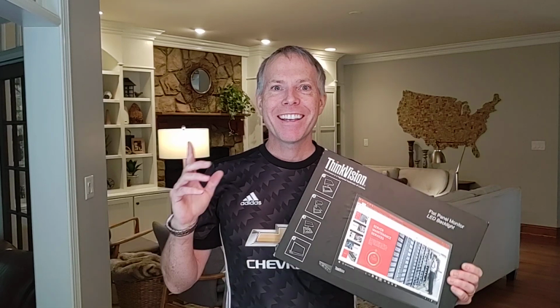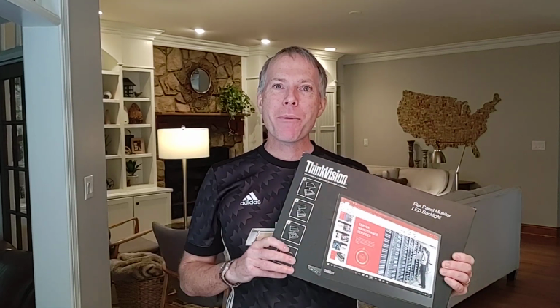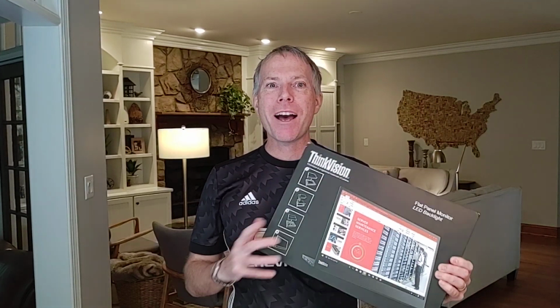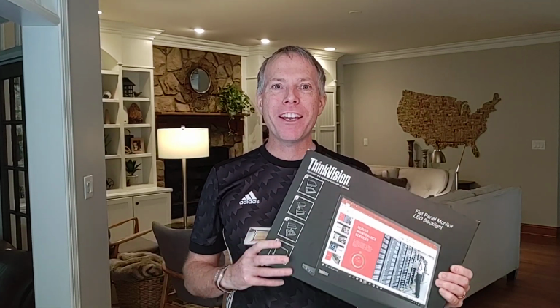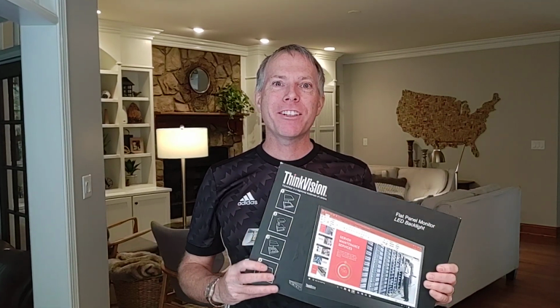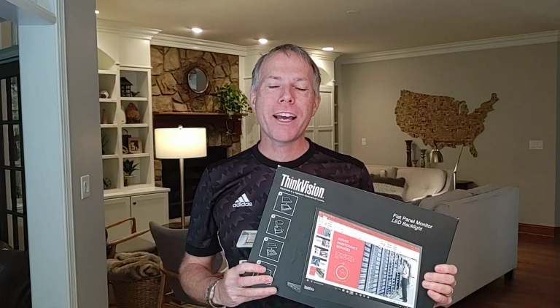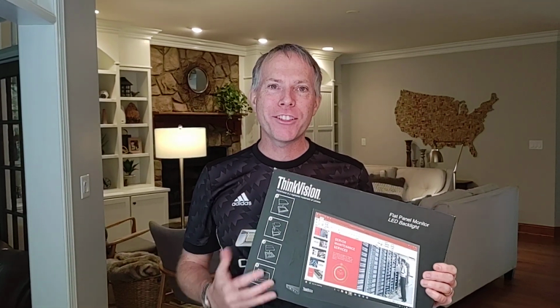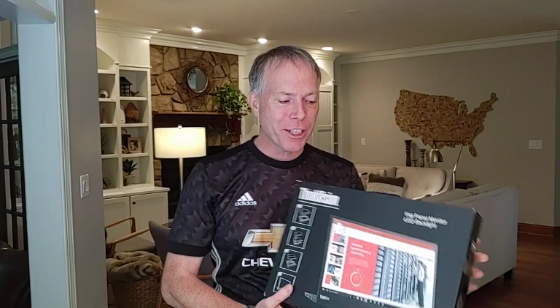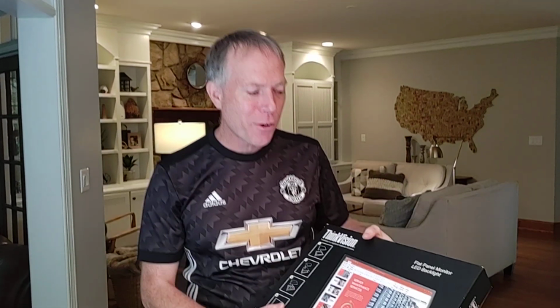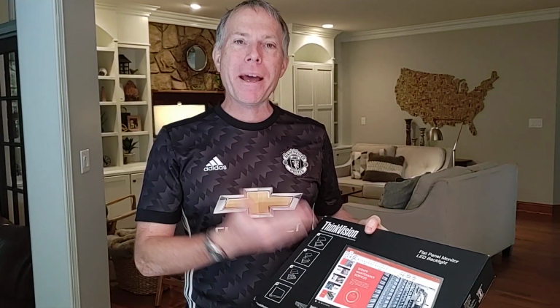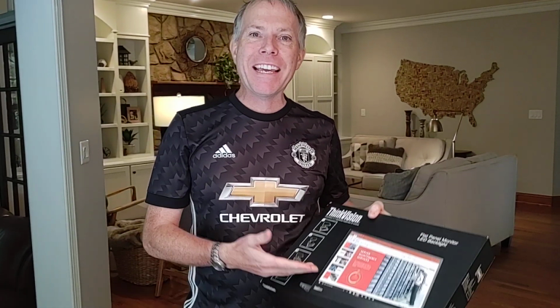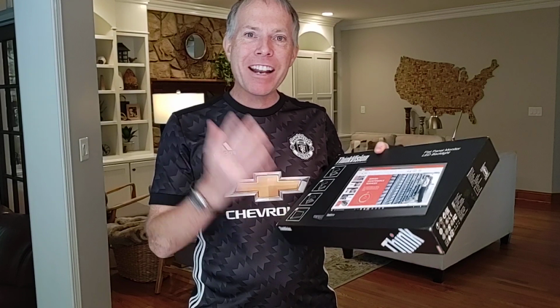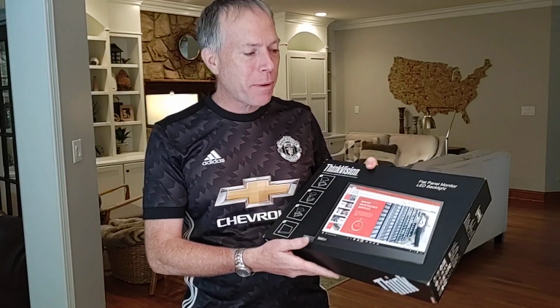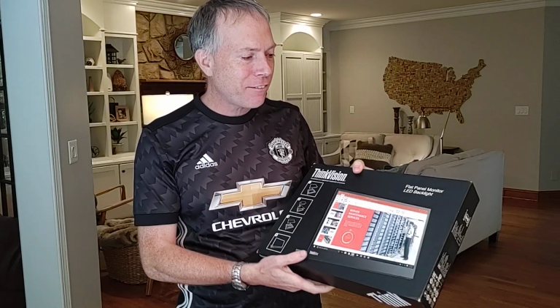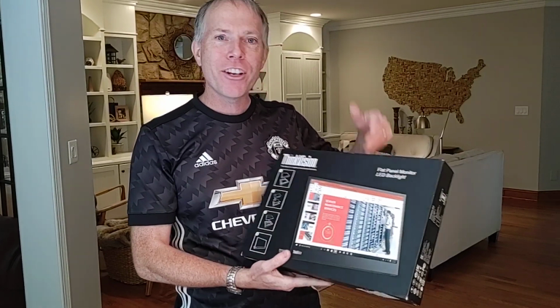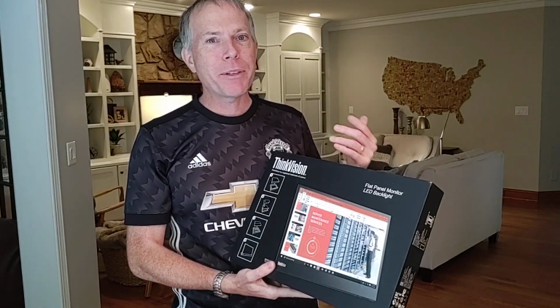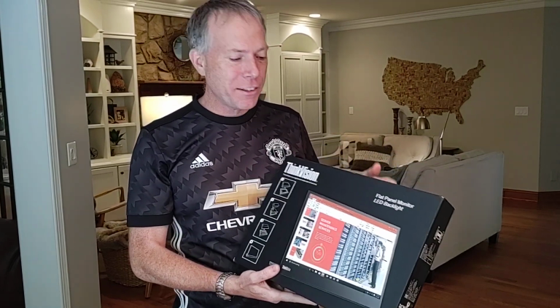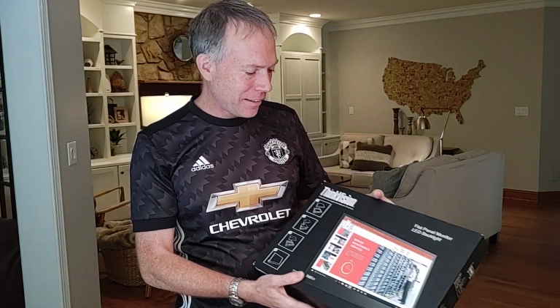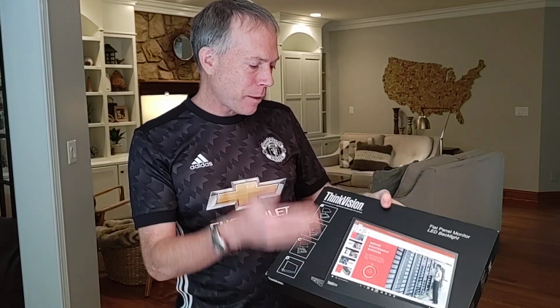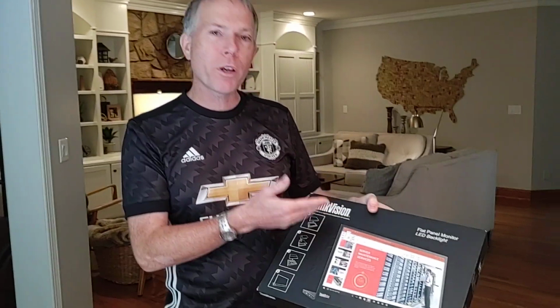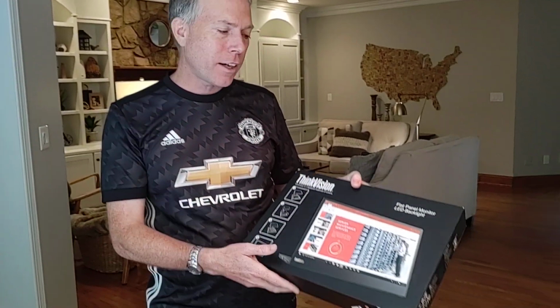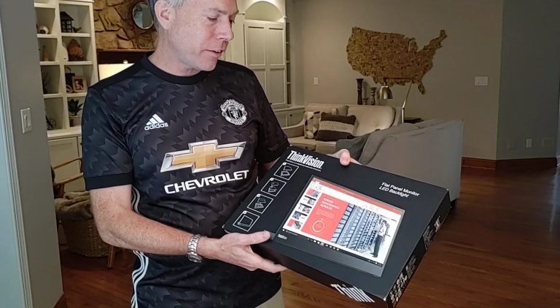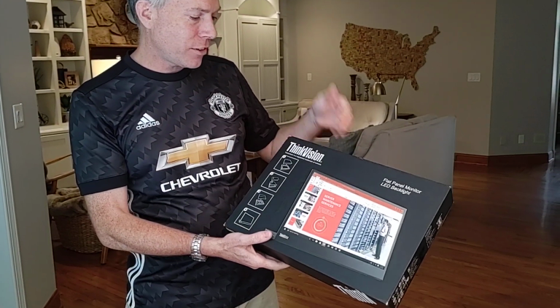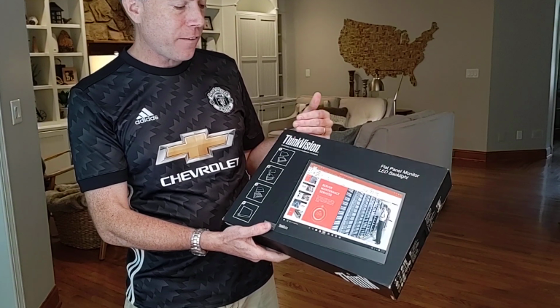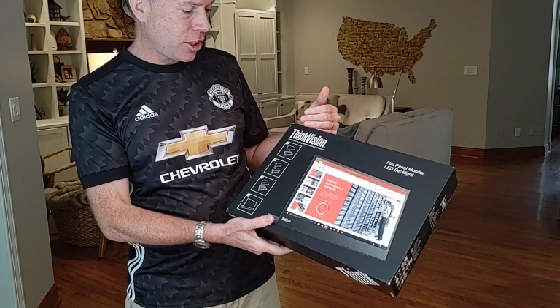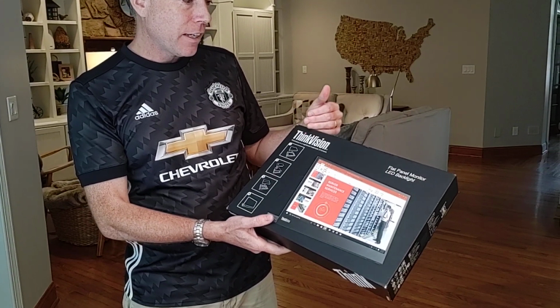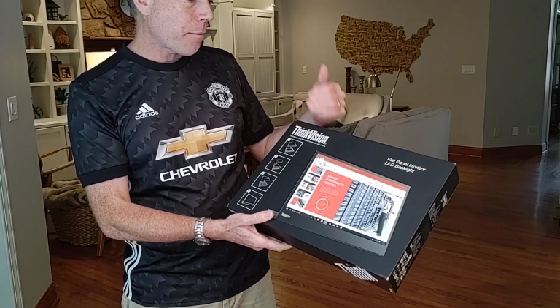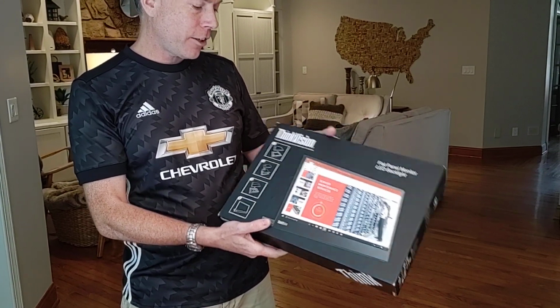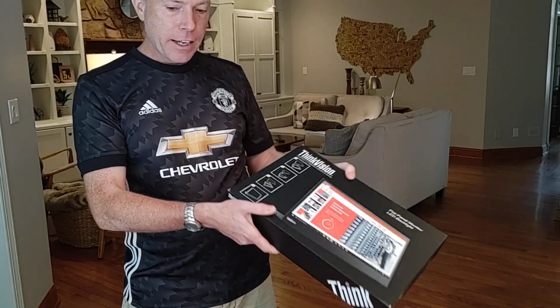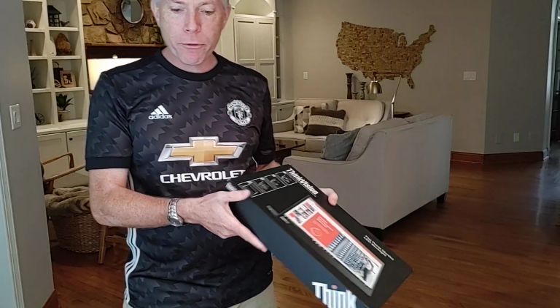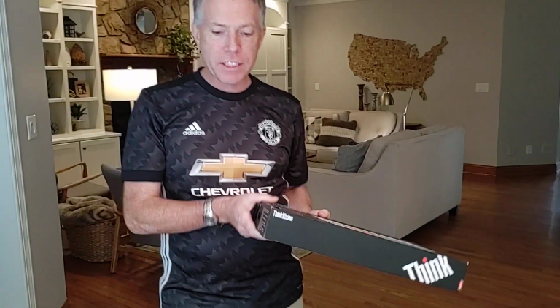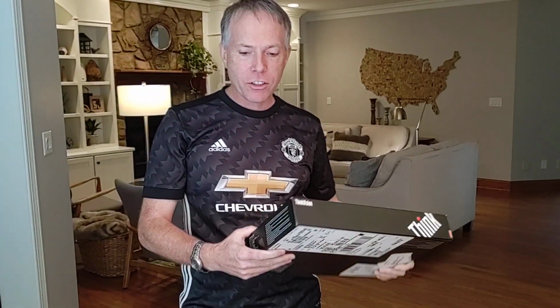Hey everybody, Thomas Vanderkin, Global Account Manager from Lenovo. Back again, I got another unboxing video. Something quite different this time — it's a portable monitor, believe it or not. It's the ThinkVision Monitor M14 it's called.